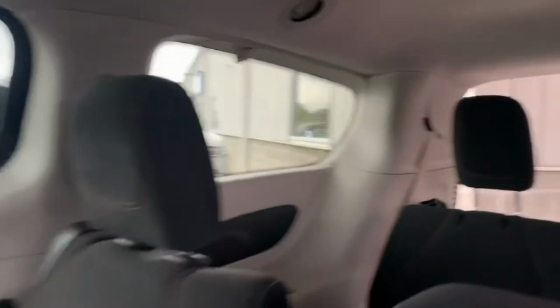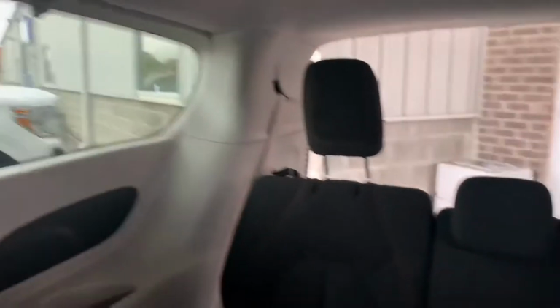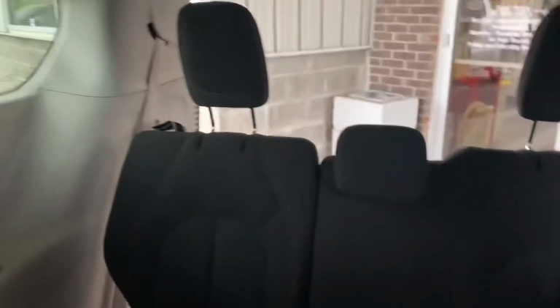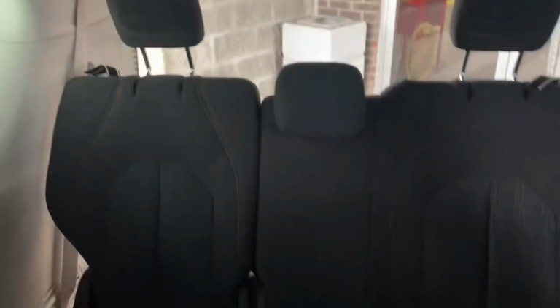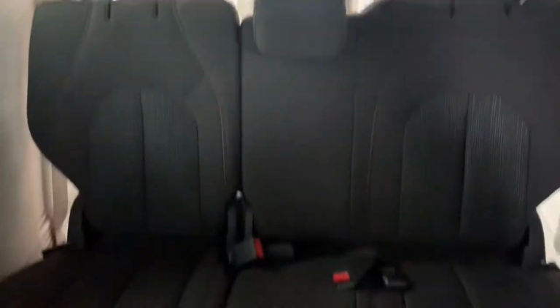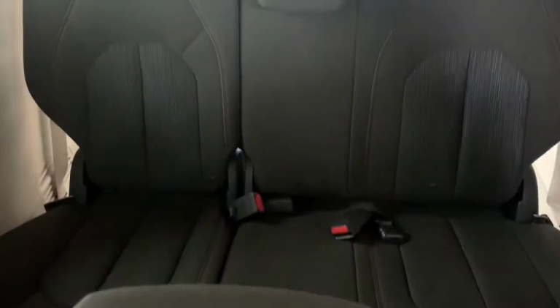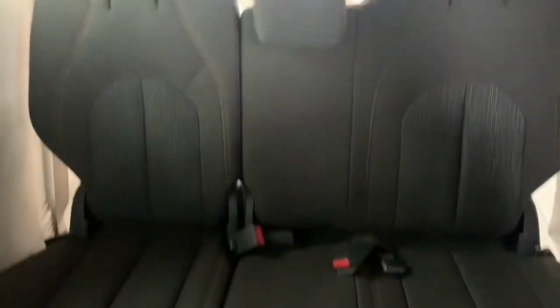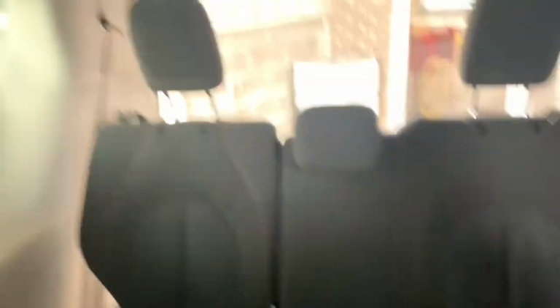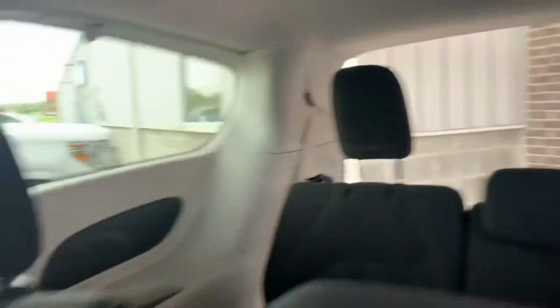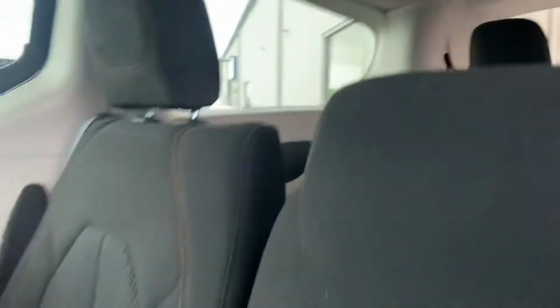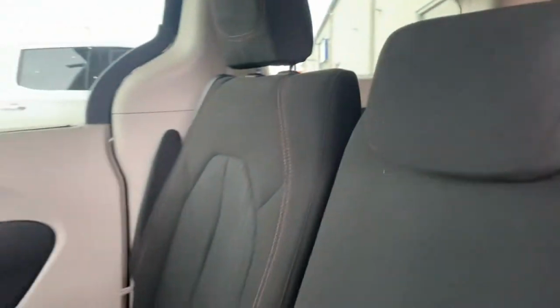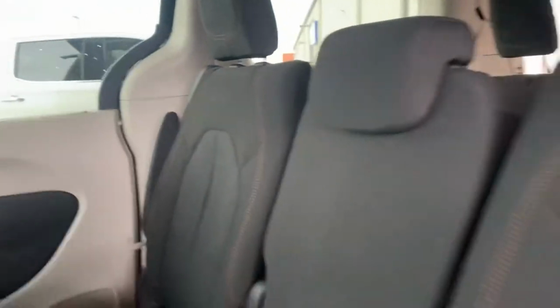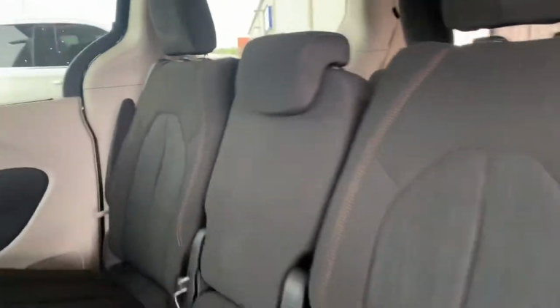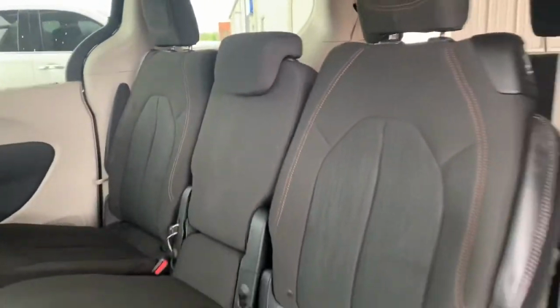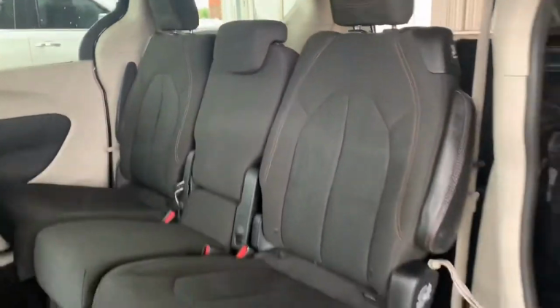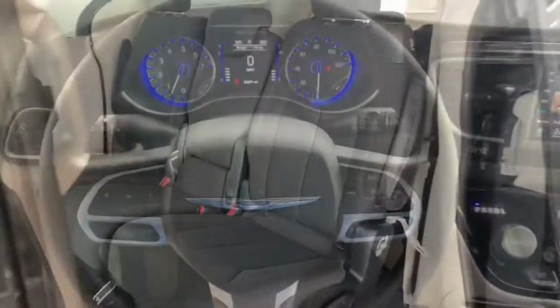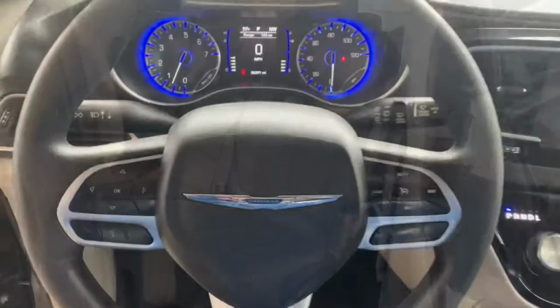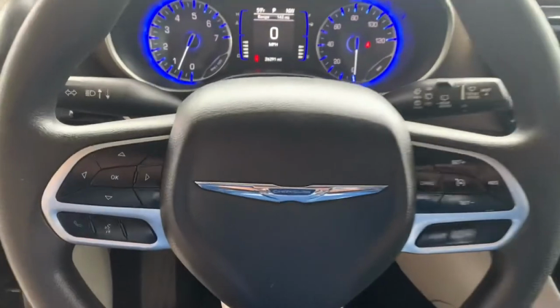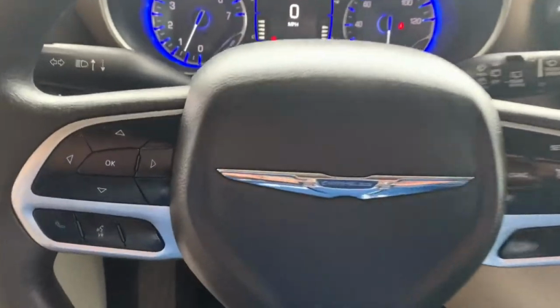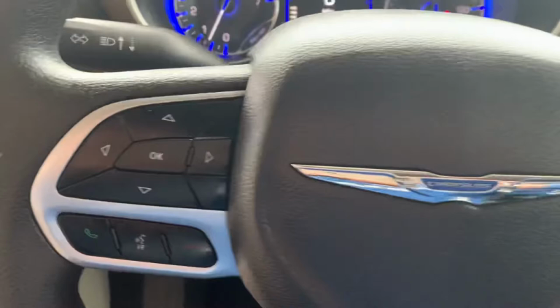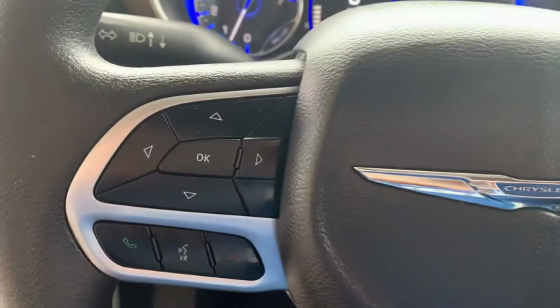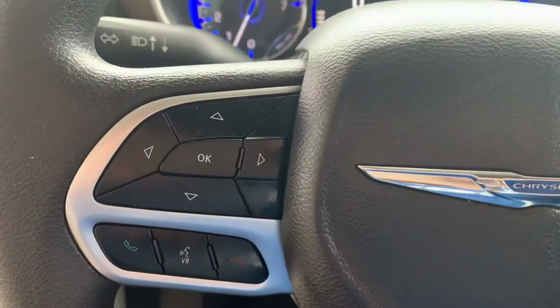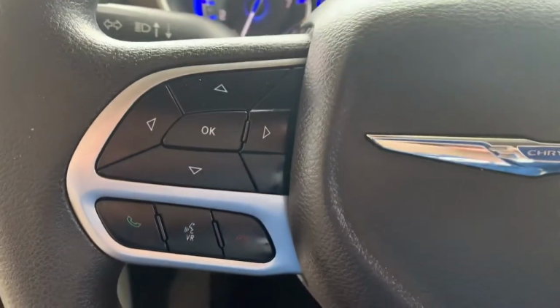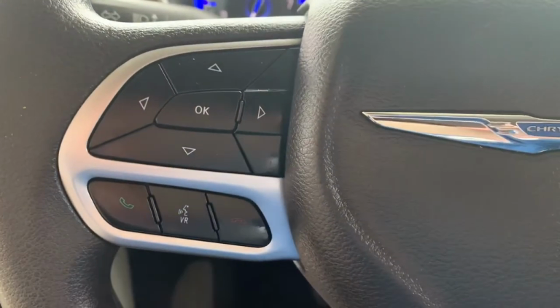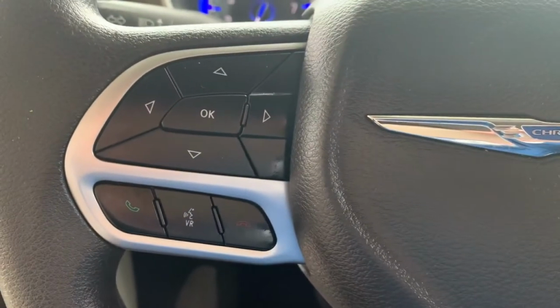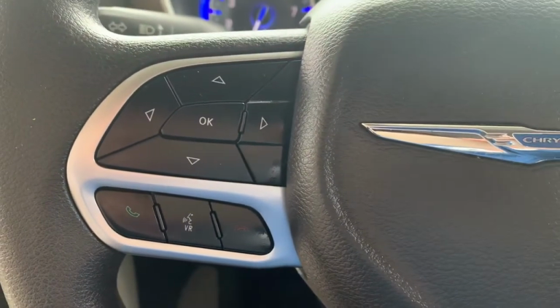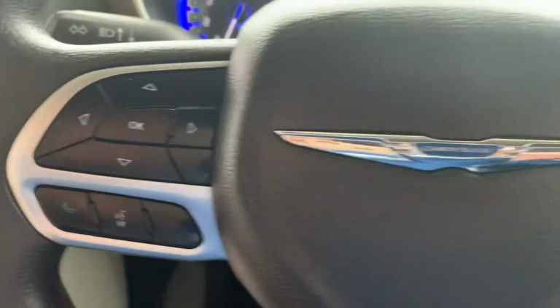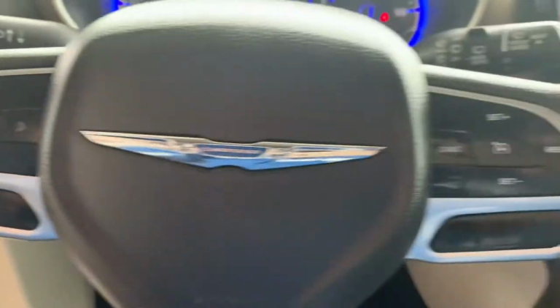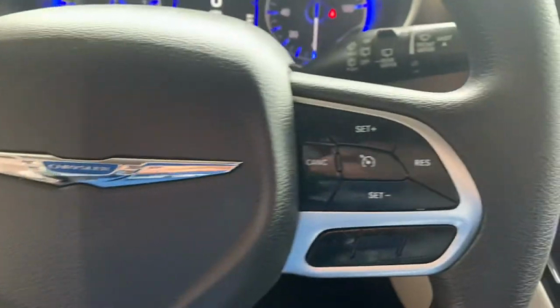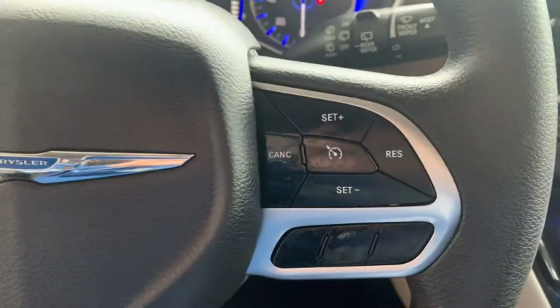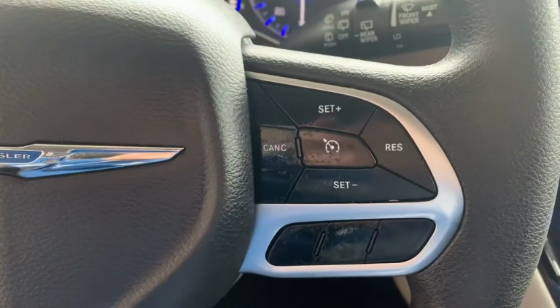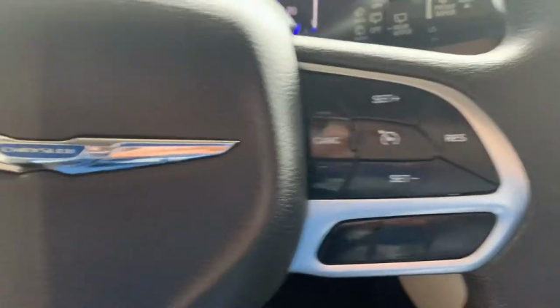Here's a look at the third row. Here's the steering wheel into the vehicle. On the left you have display controls and your phone and Bluetooth controls. And over here you have your cruise control buttons.